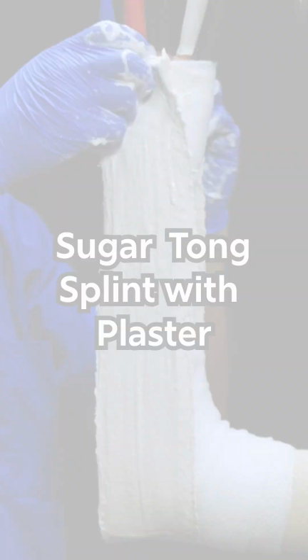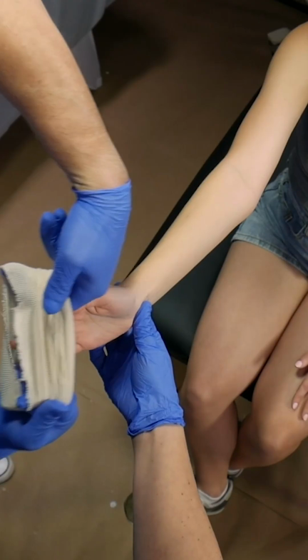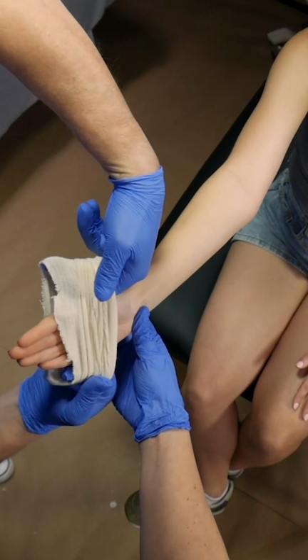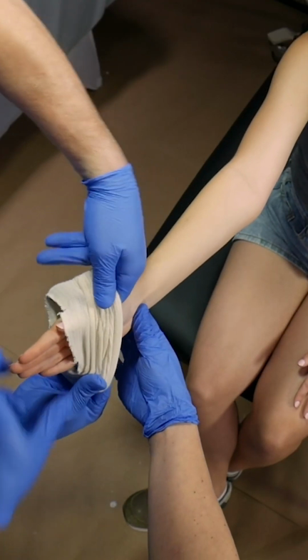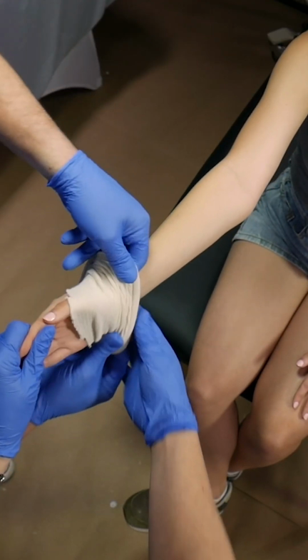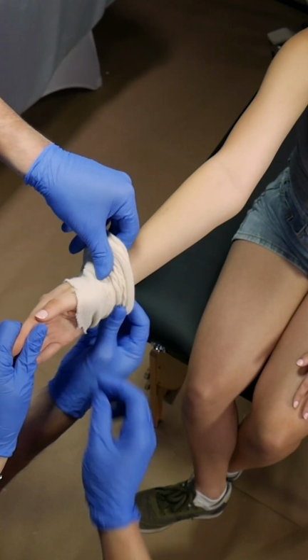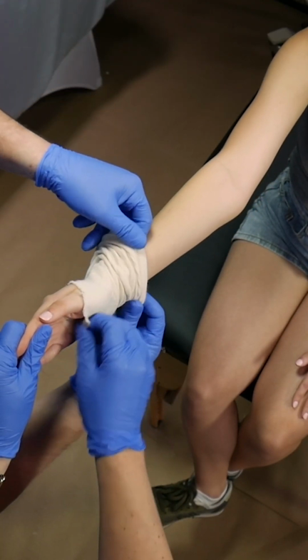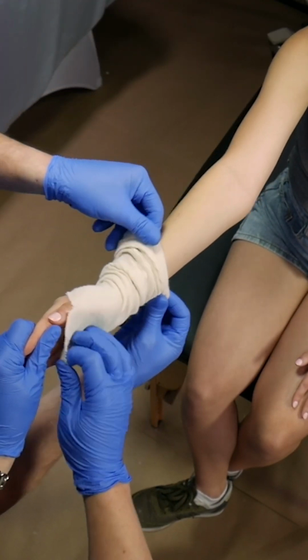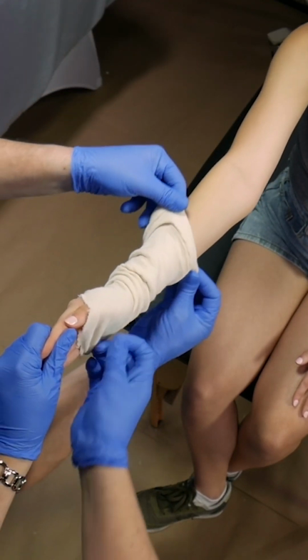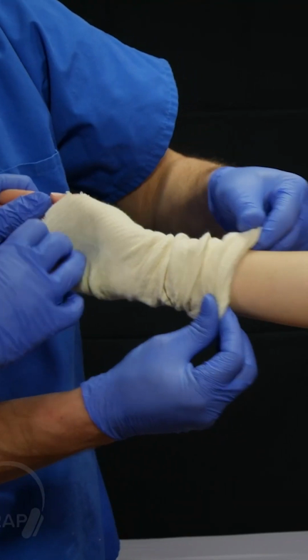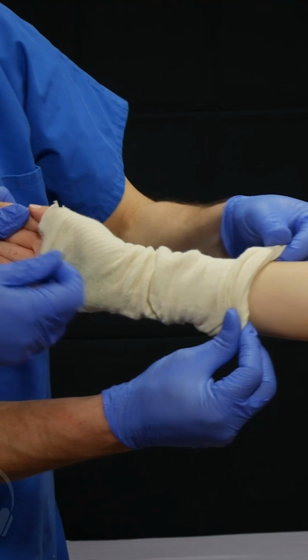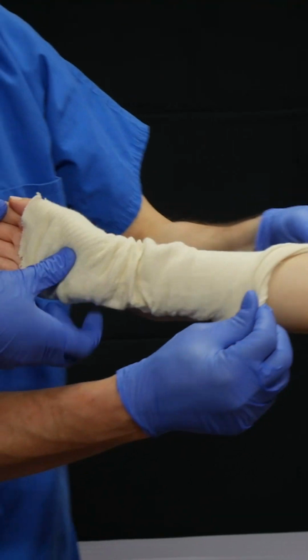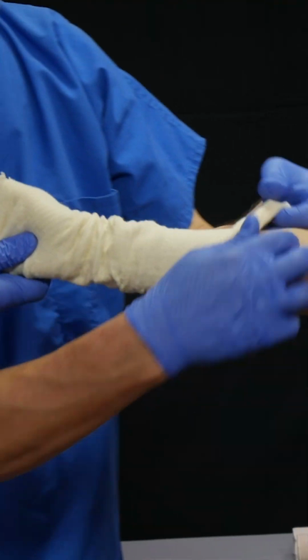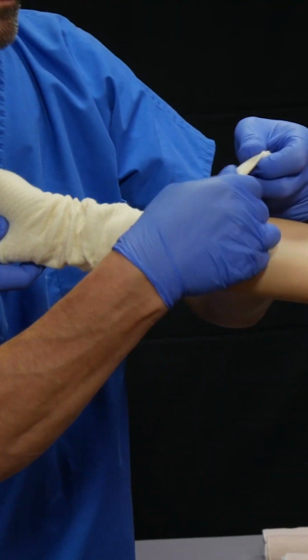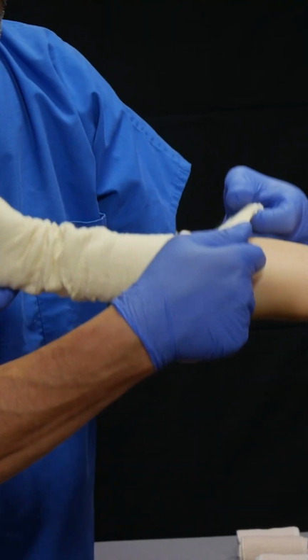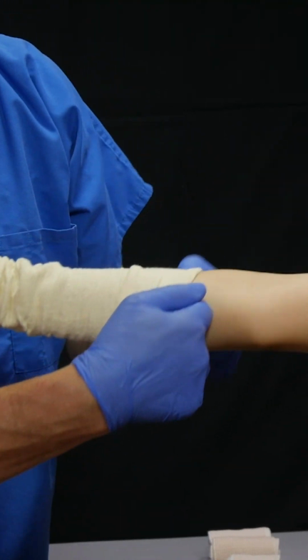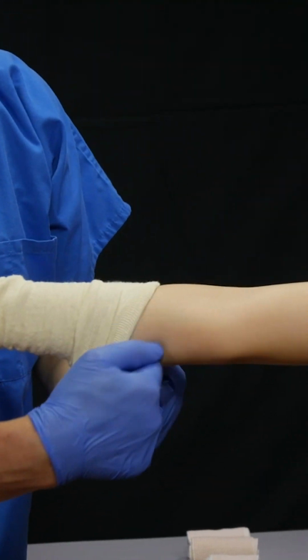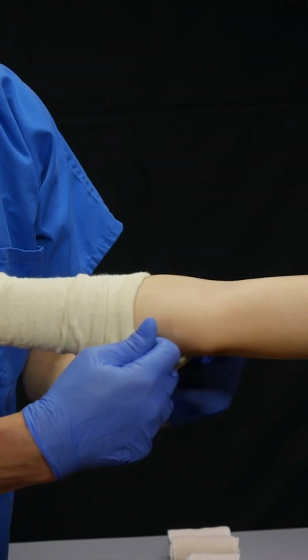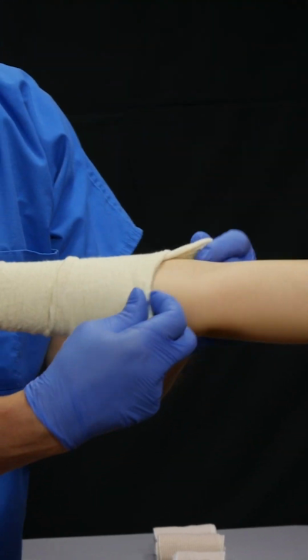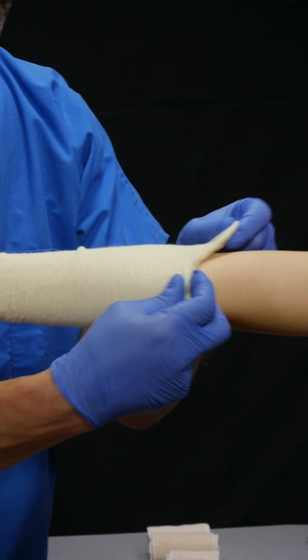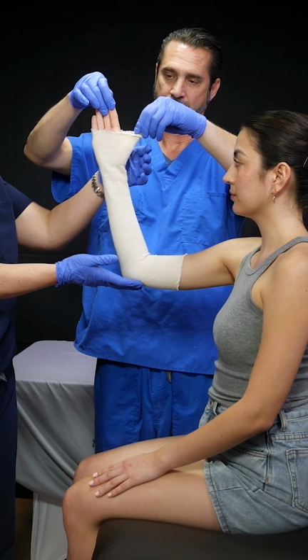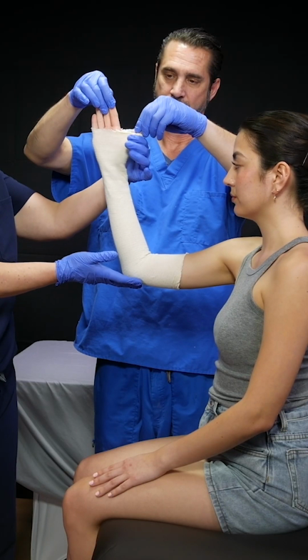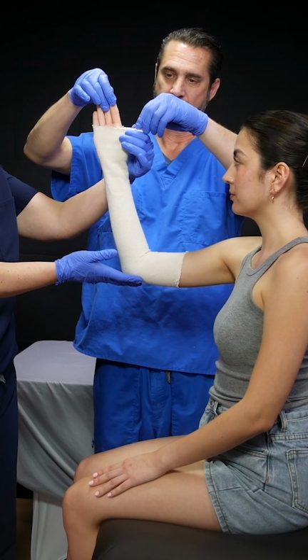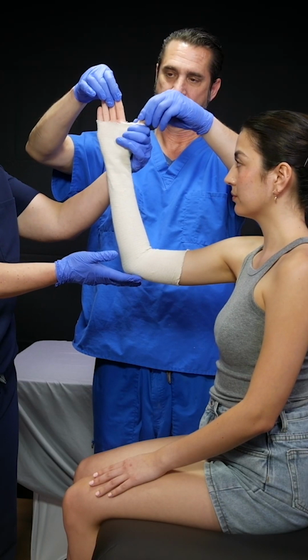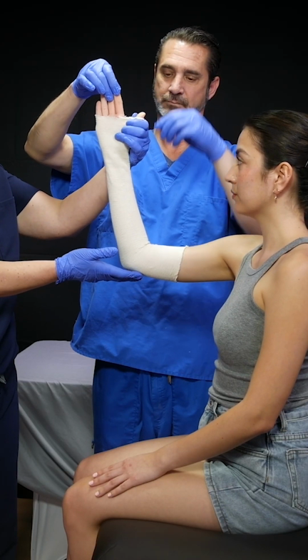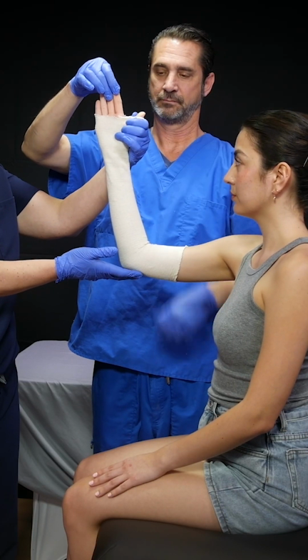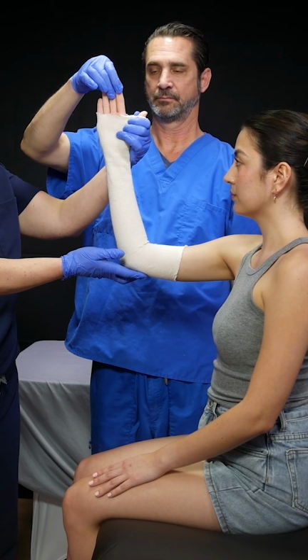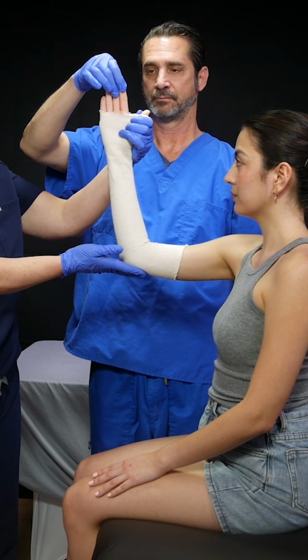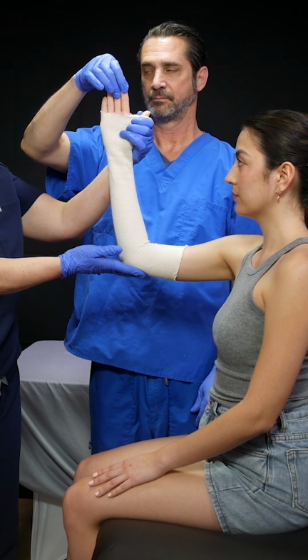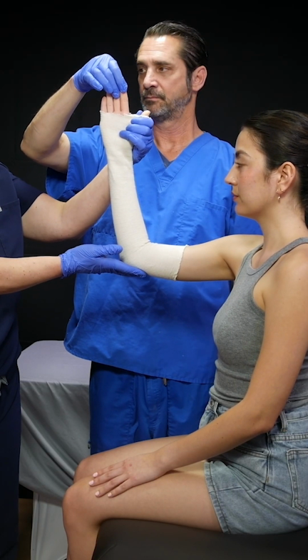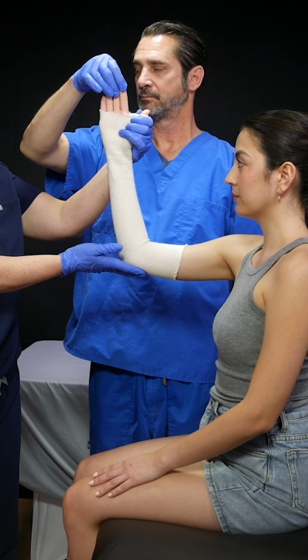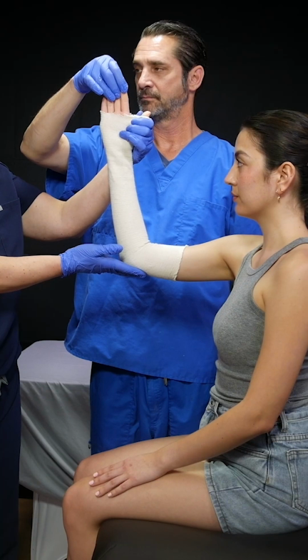He's going to go ahead and put on the stockinette. You're going to keep one end and roll it on like a nice fitting sock. From here, I'll go ahead and hold traction. Let's go ahead and bring in the finger trap.